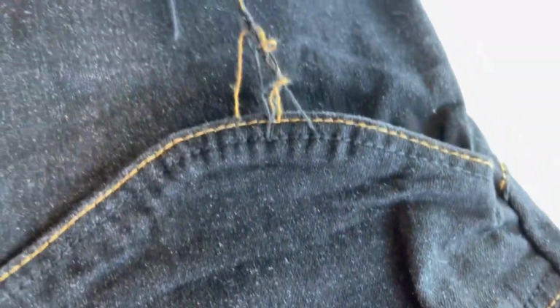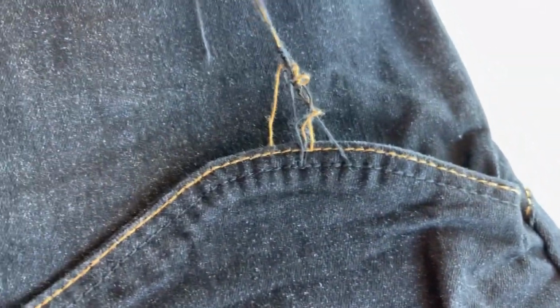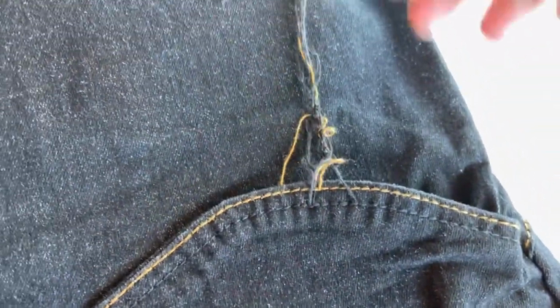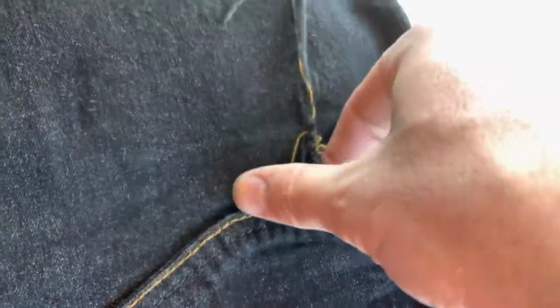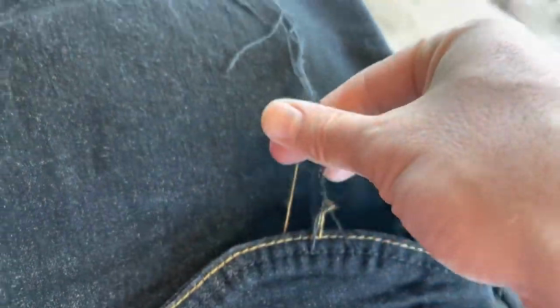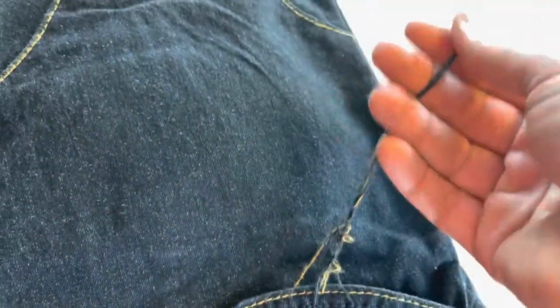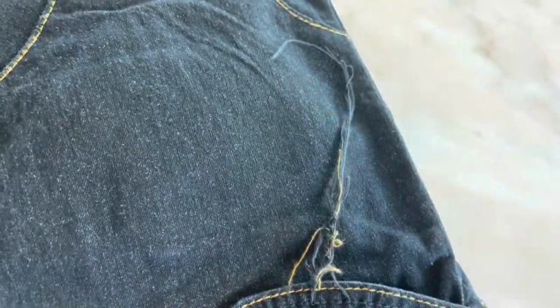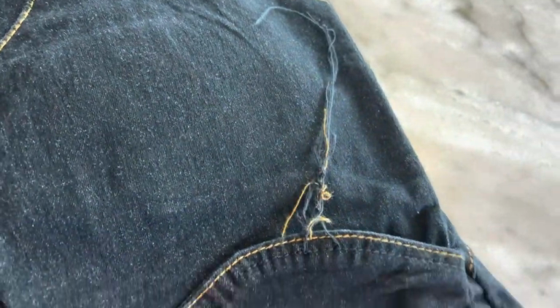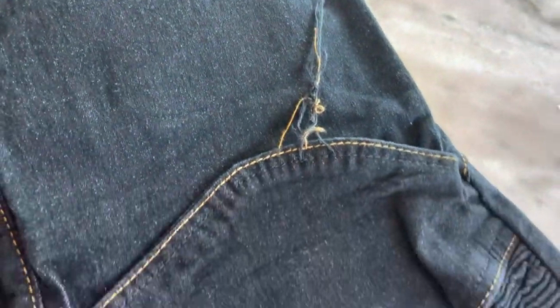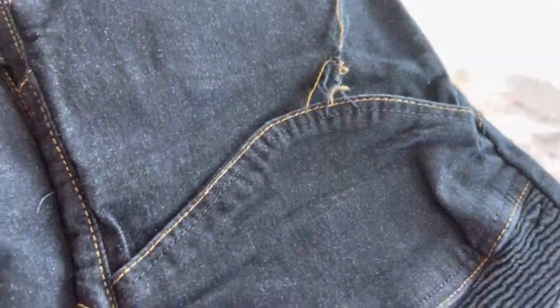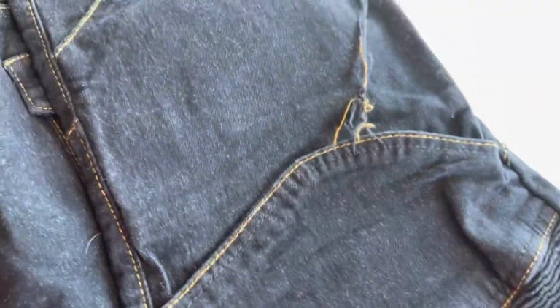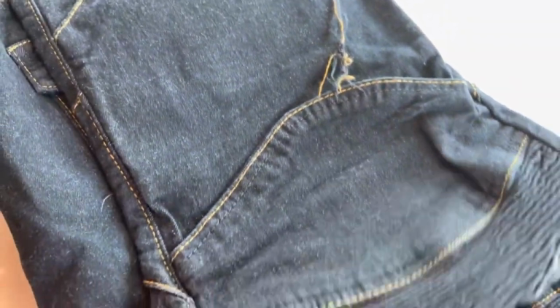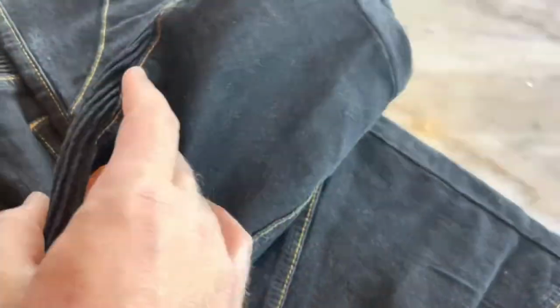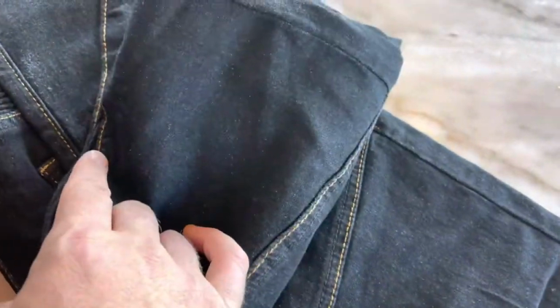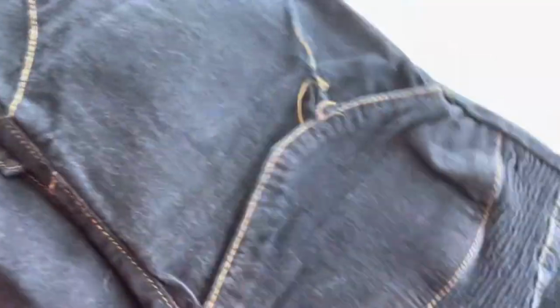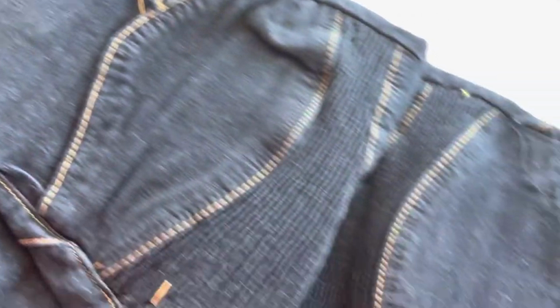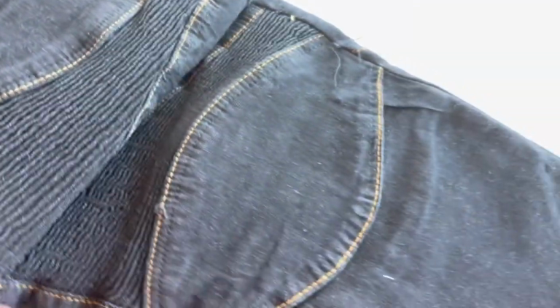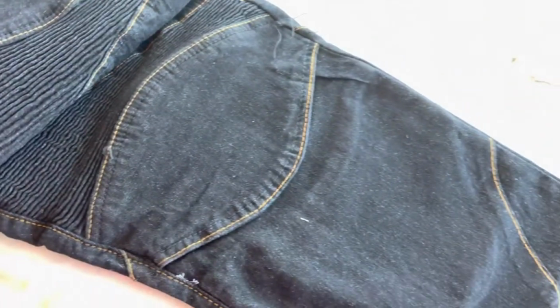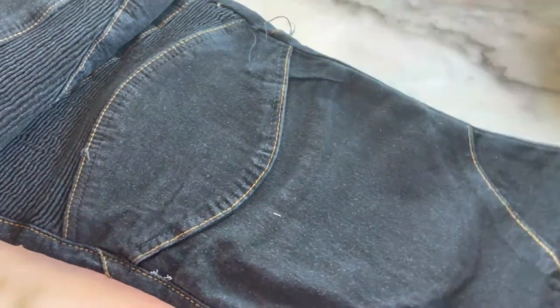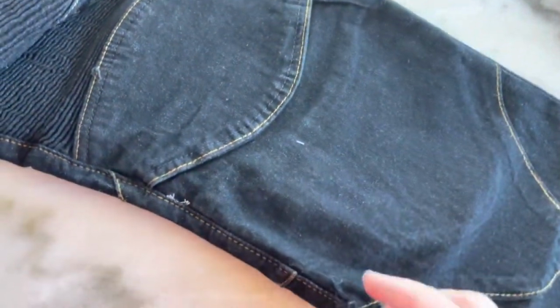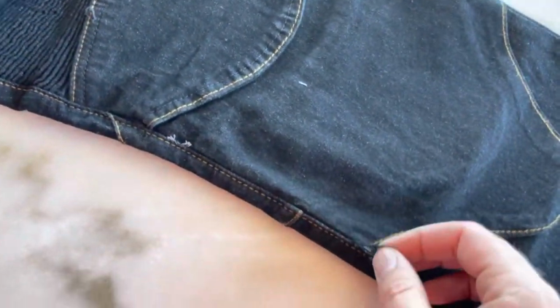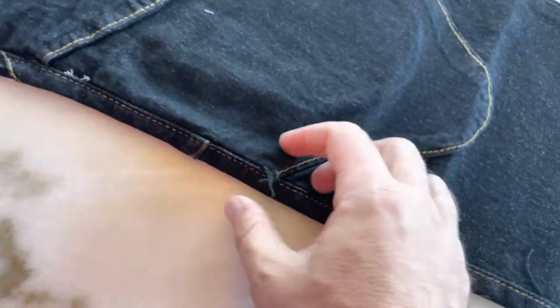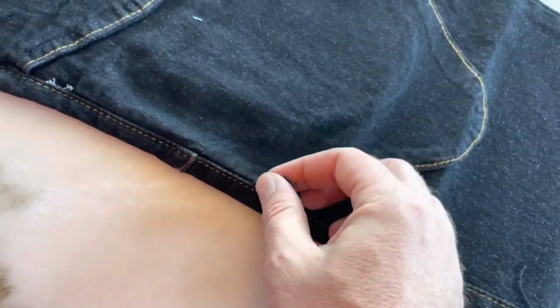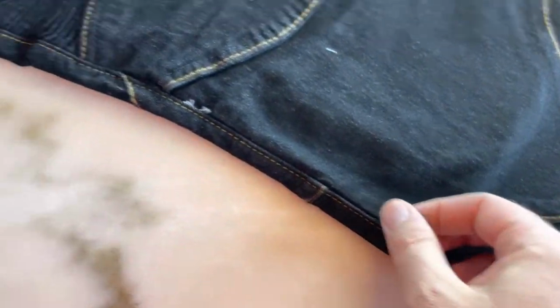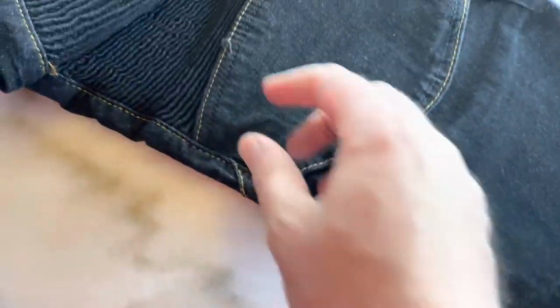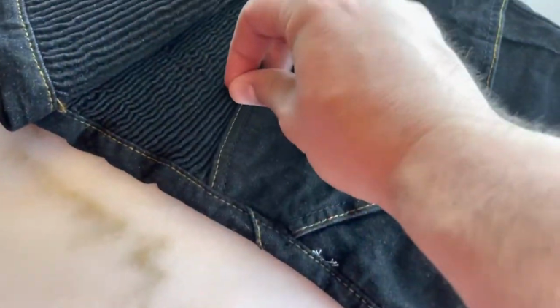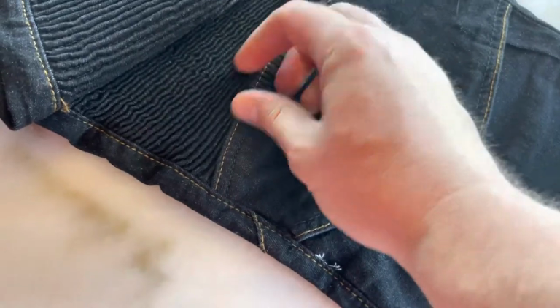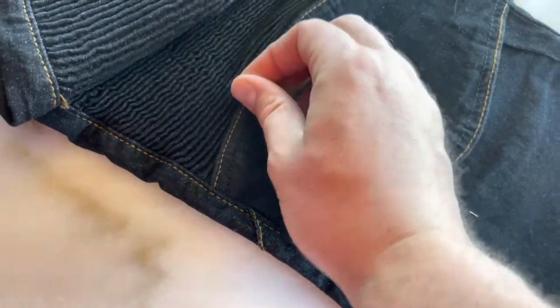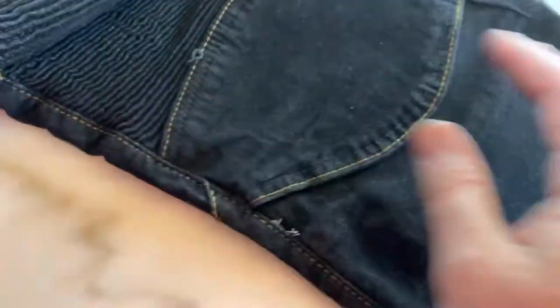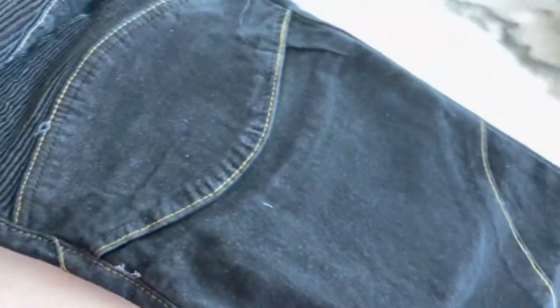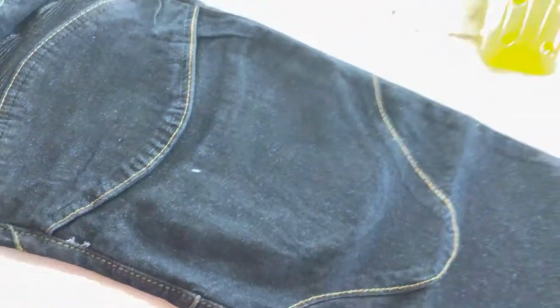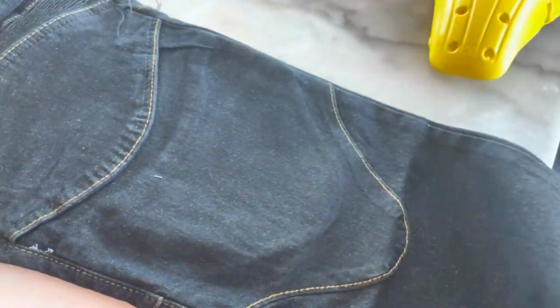Again, it's a fraction of the price of normal, but you can see this kind of lends itself a lot of times to where you're getting the things from. It's a lot of loose threads here — we're definitely gonna have to clip those off.